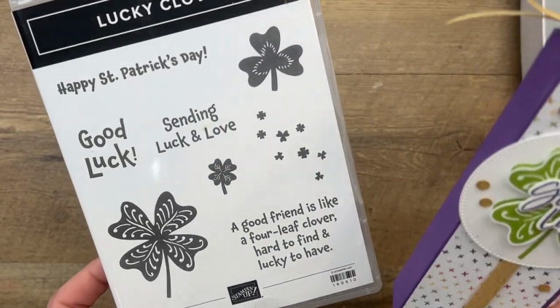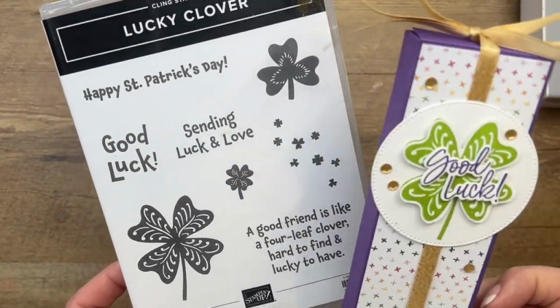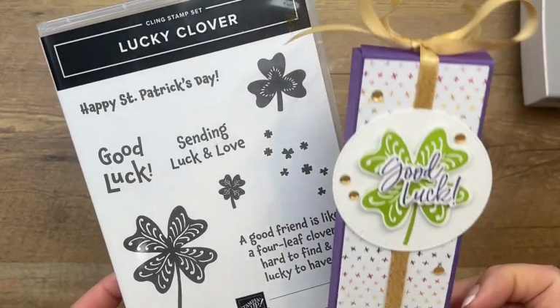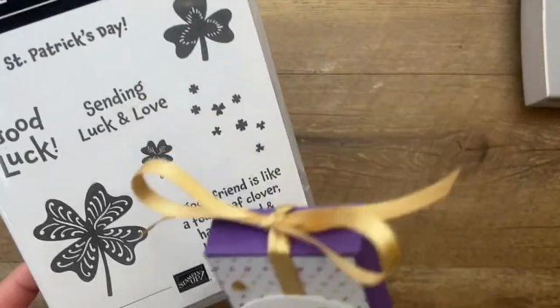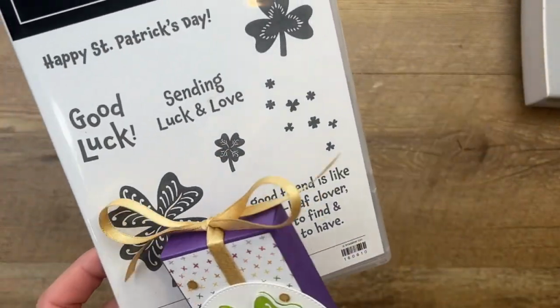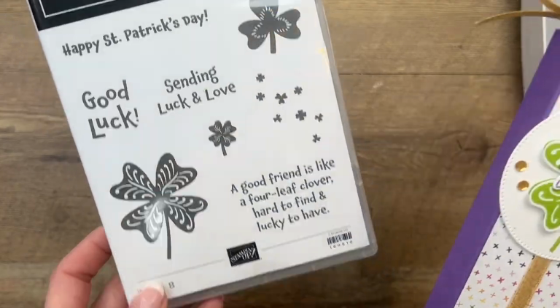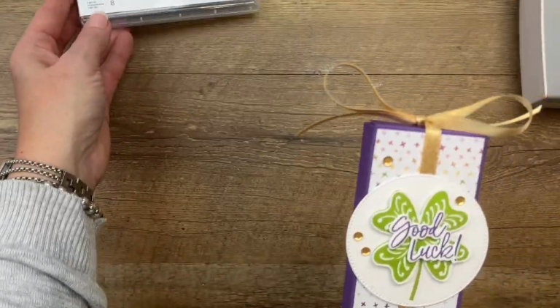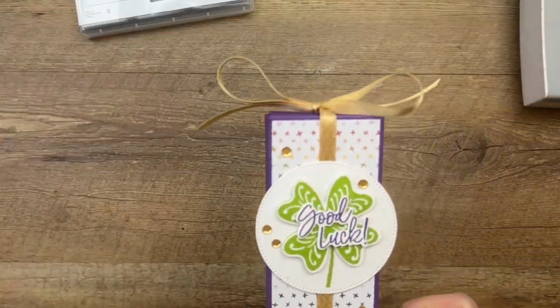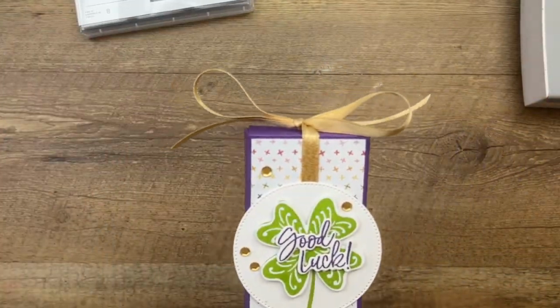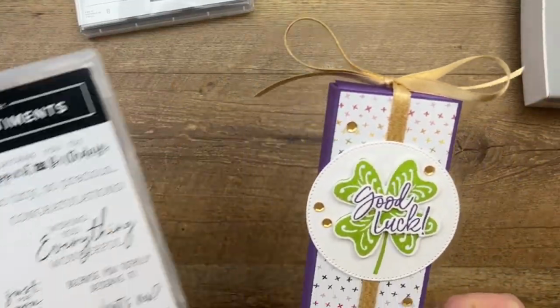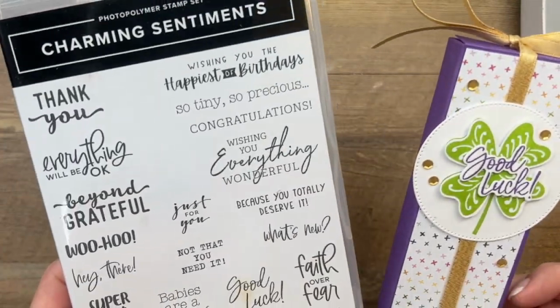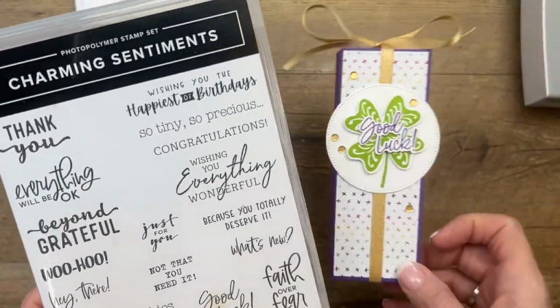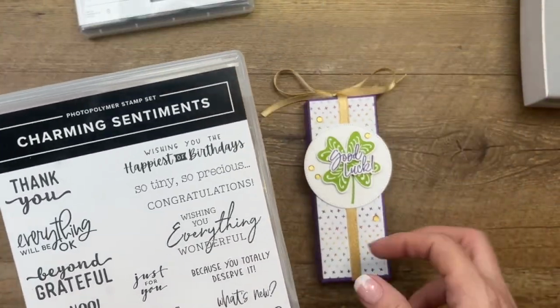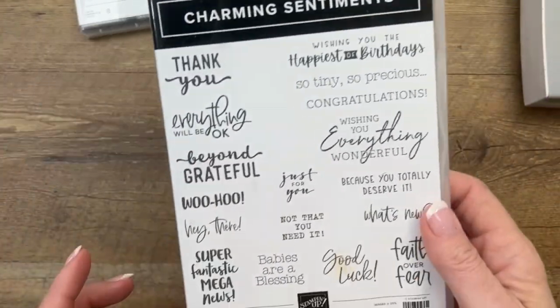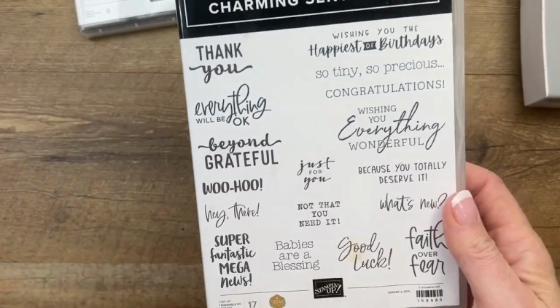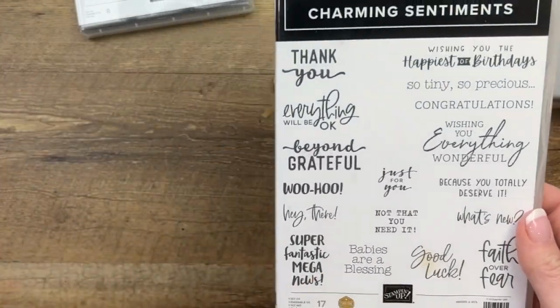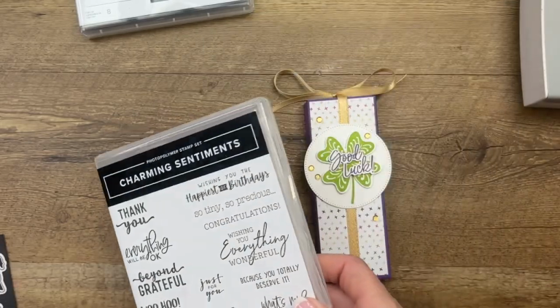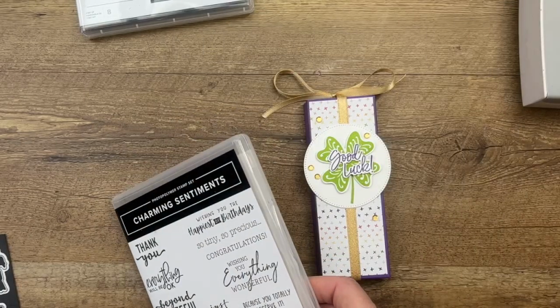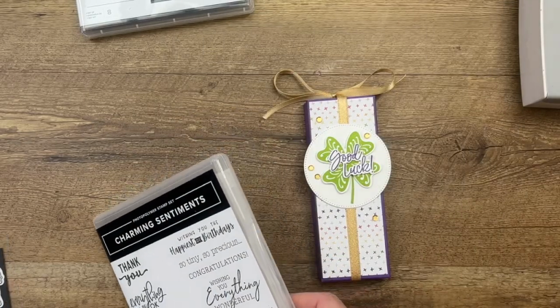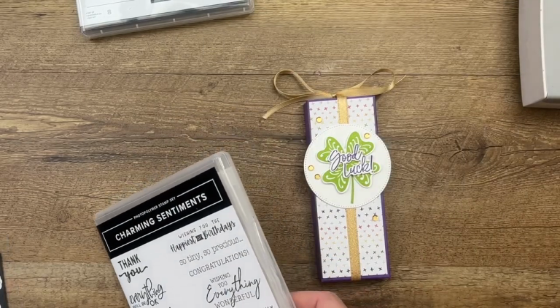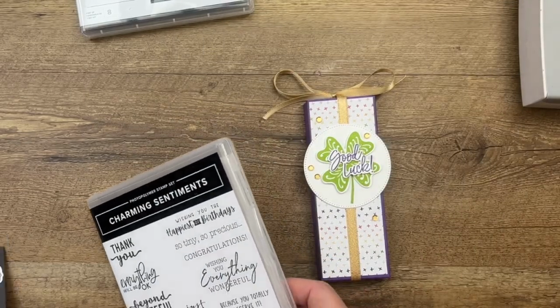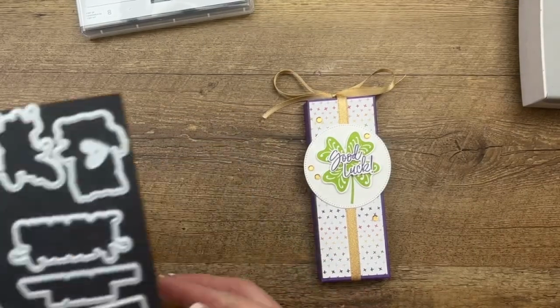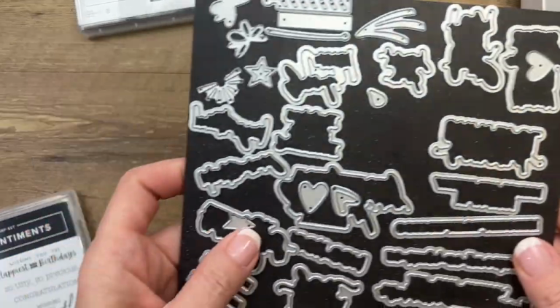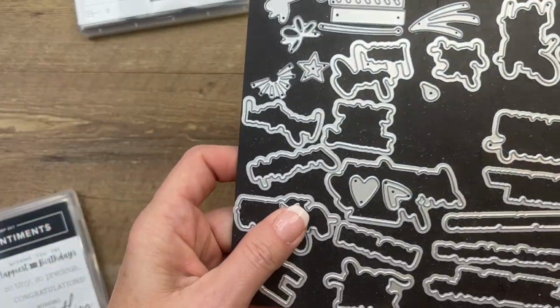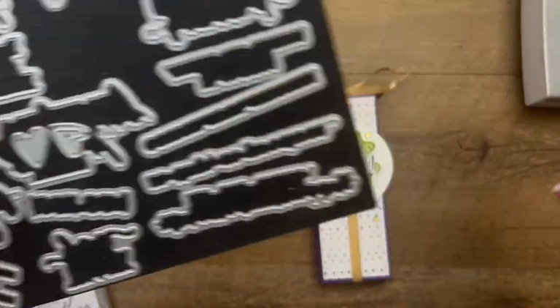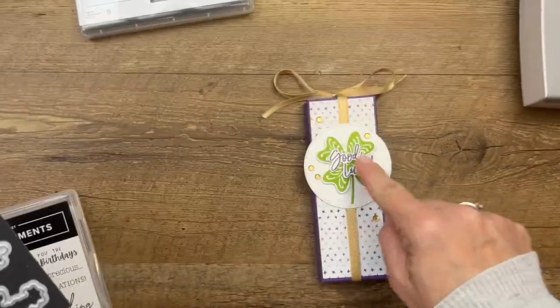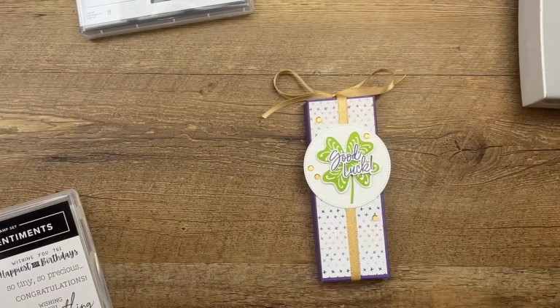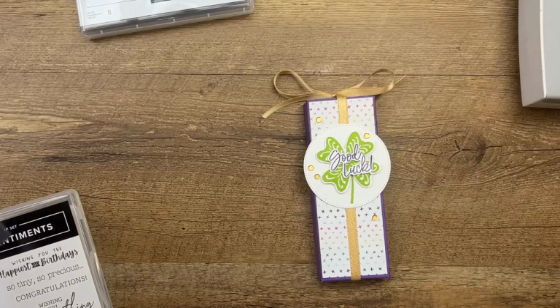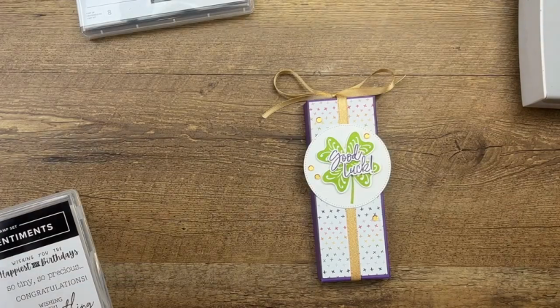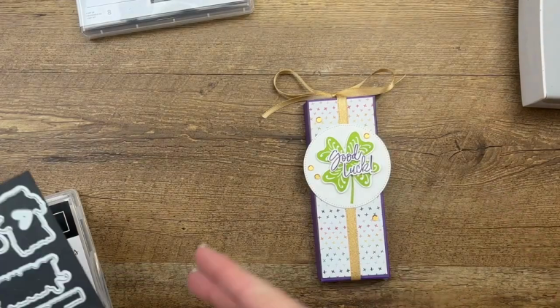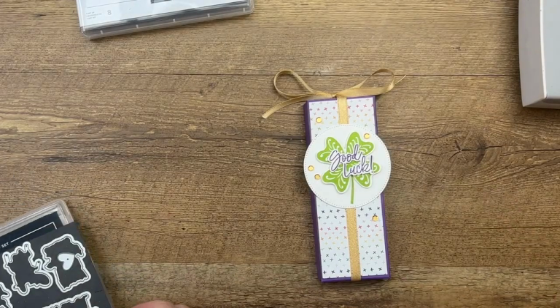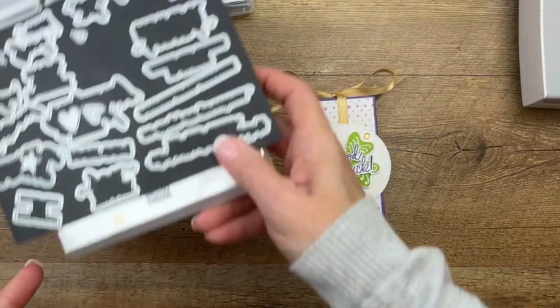We're using that stamp and I decided to bring in Charming Sentiments — we're gonna use the 'good luck' sentiment only because it has the dies, which makes it super easy to cut out.